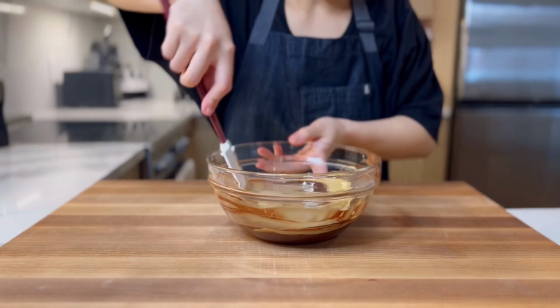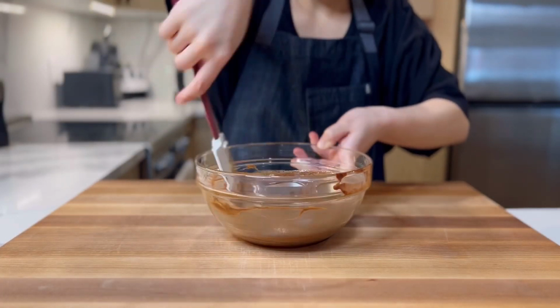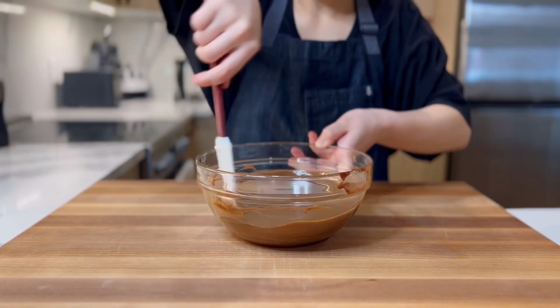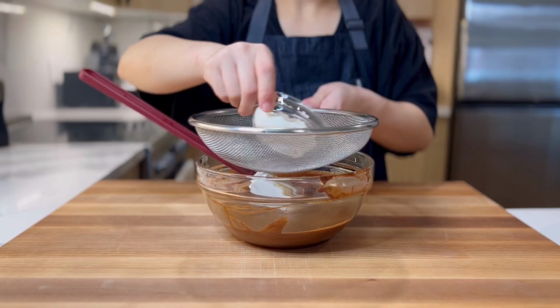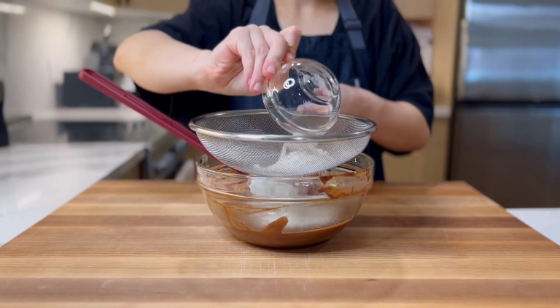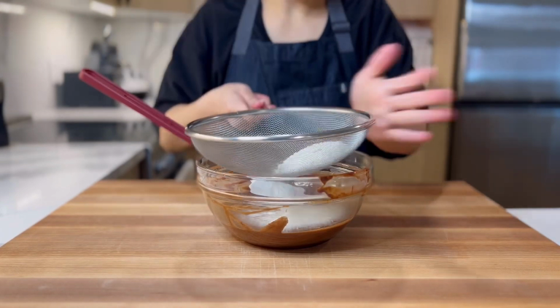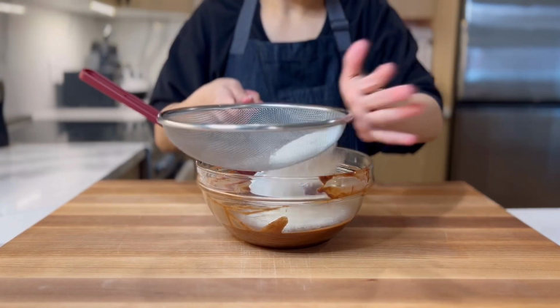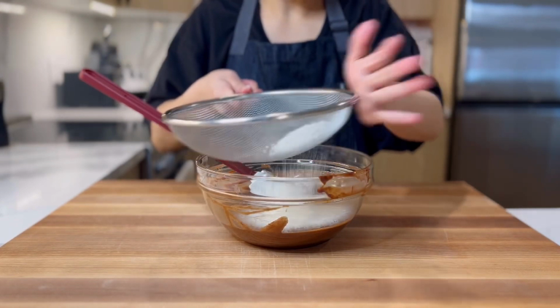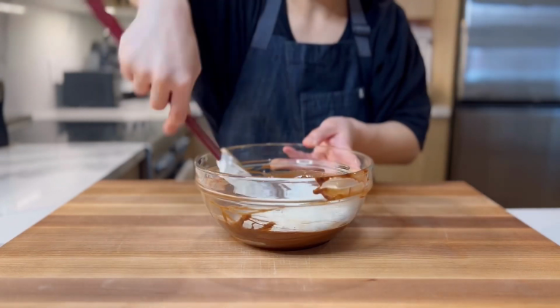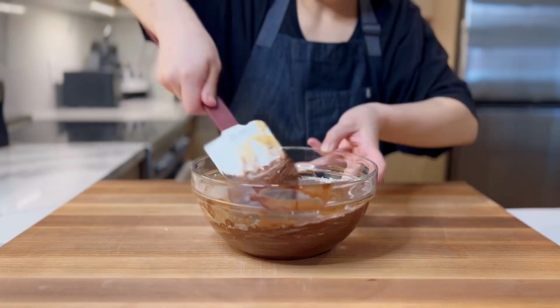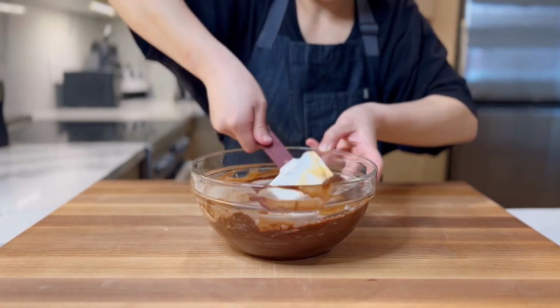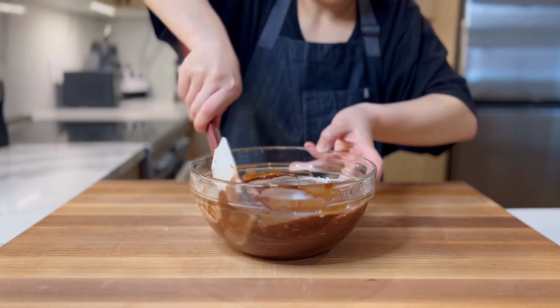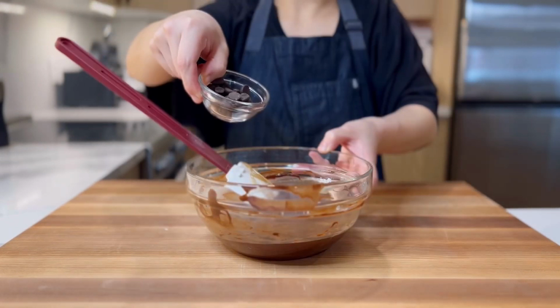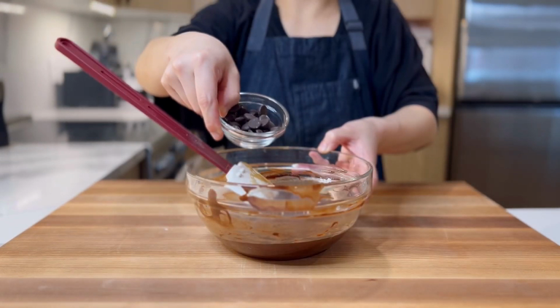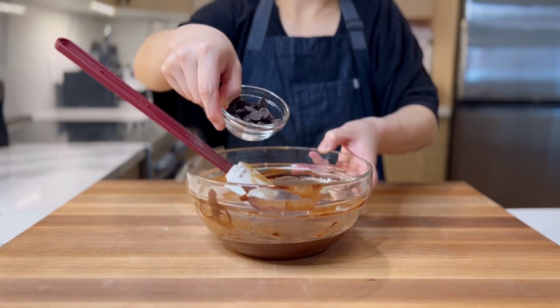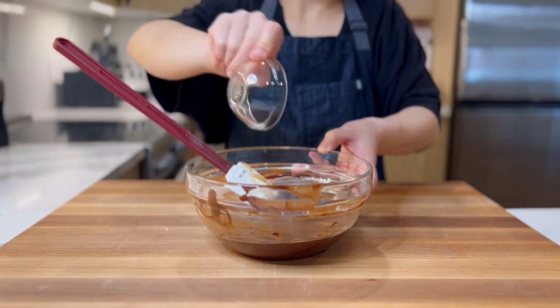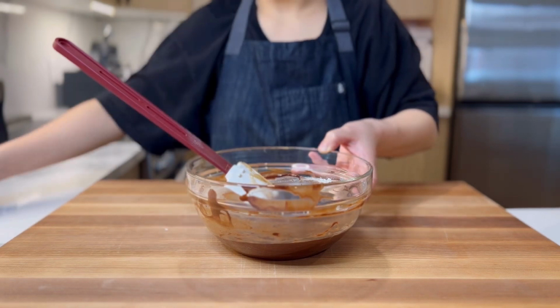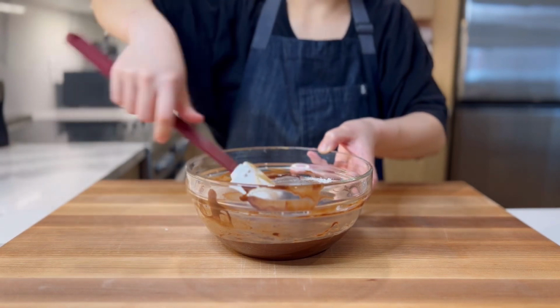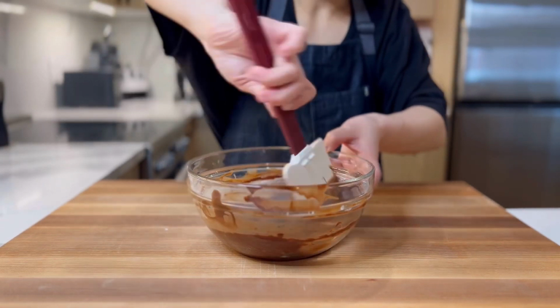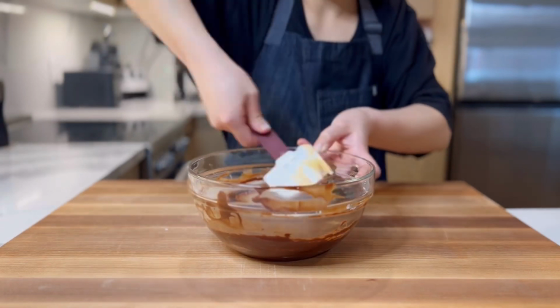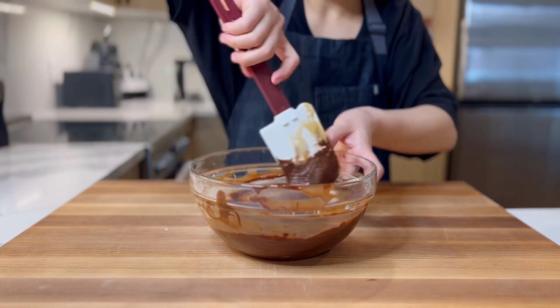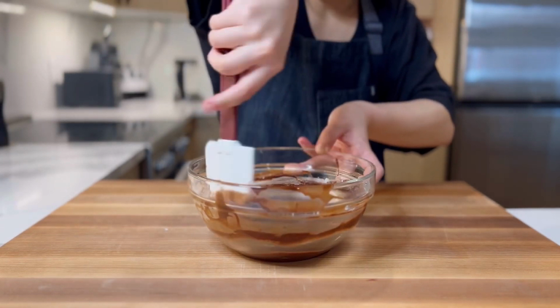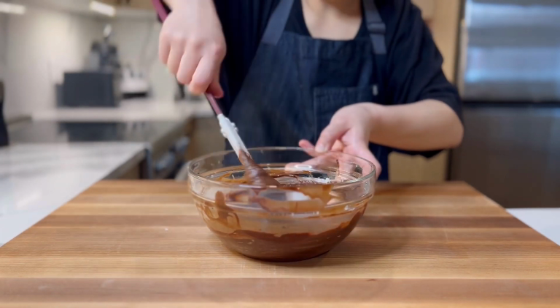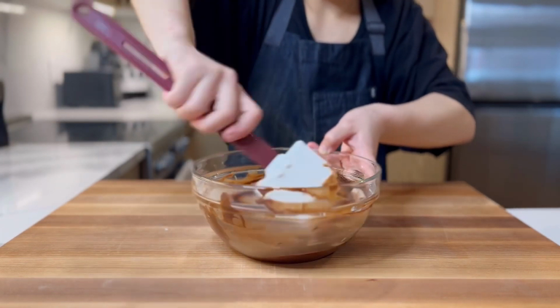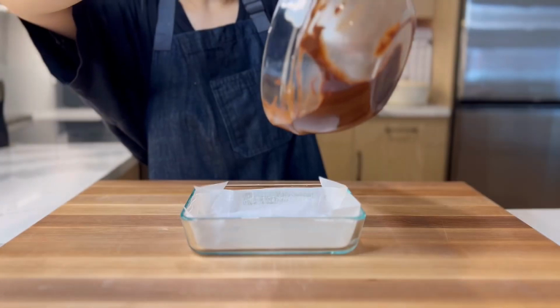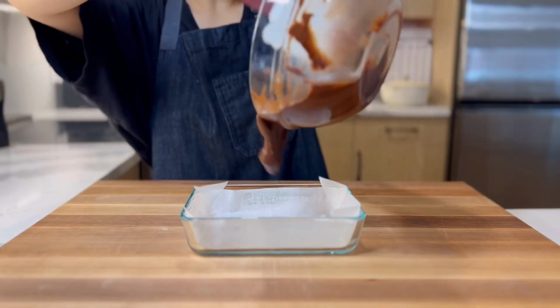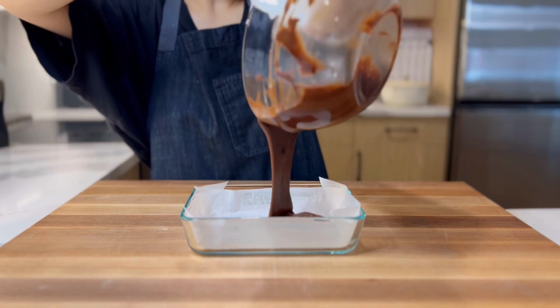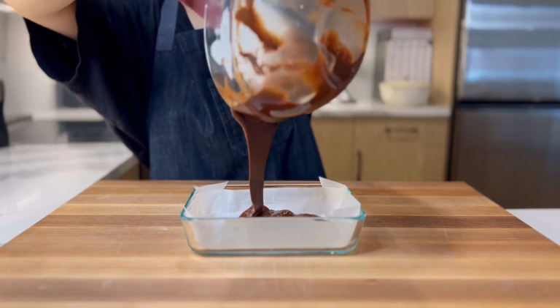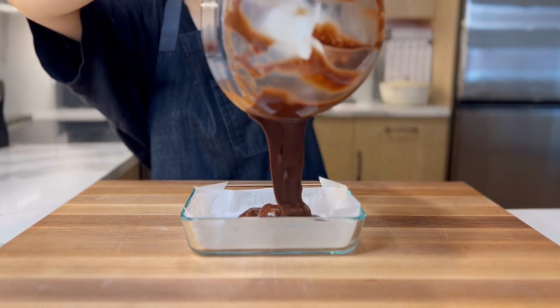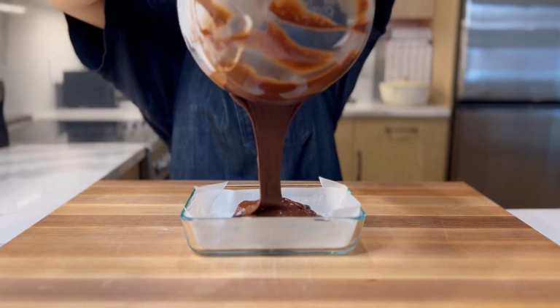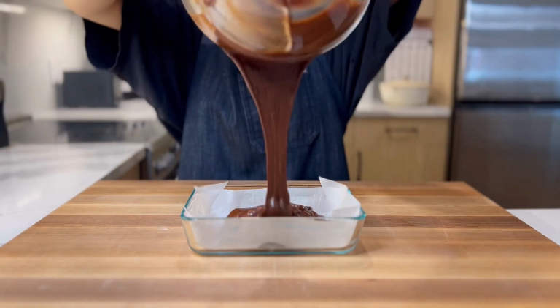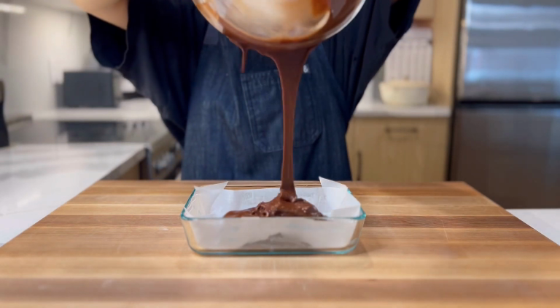Once incorporated, sift in 30 grams of AP flour and mix until homogenous. Finally, we will mix in 30 grams of unmelted chocolate chips. Mix those in super quick, then pour the batter into a non-stick pan or one lined with parchment paper.